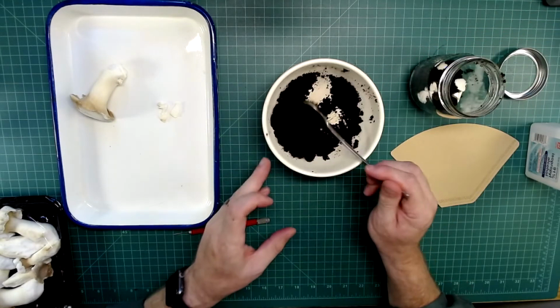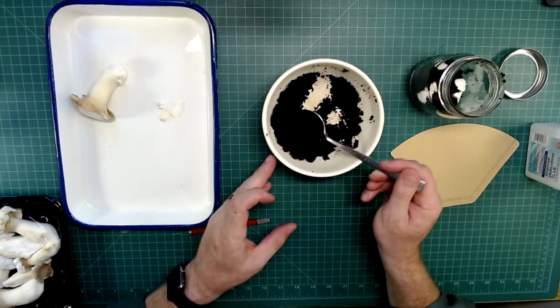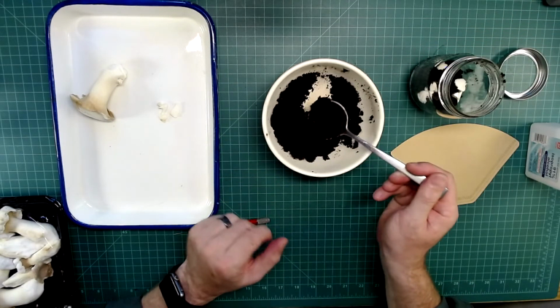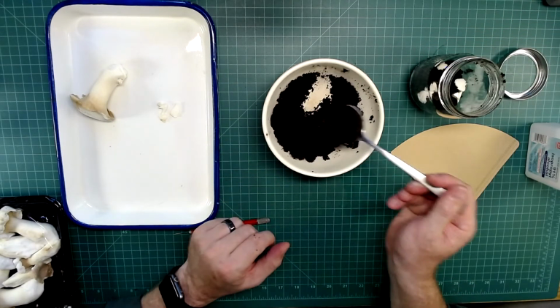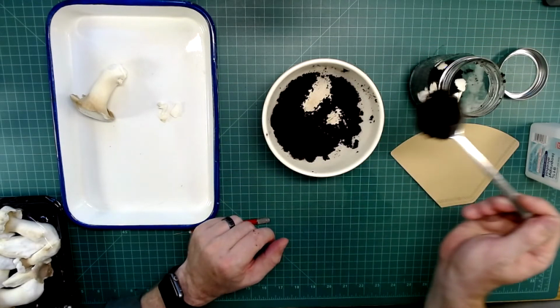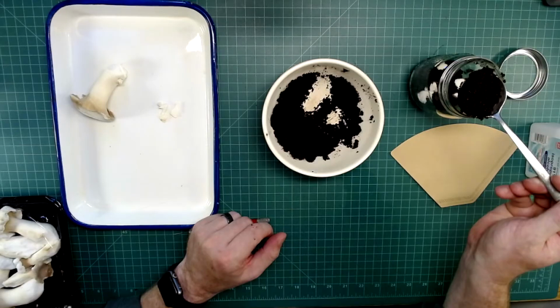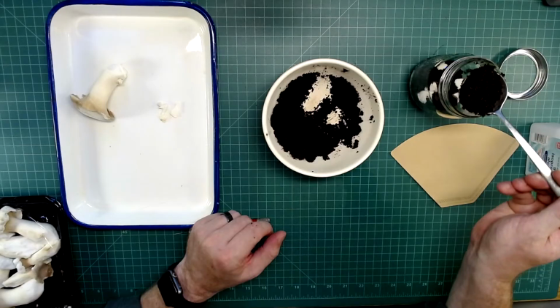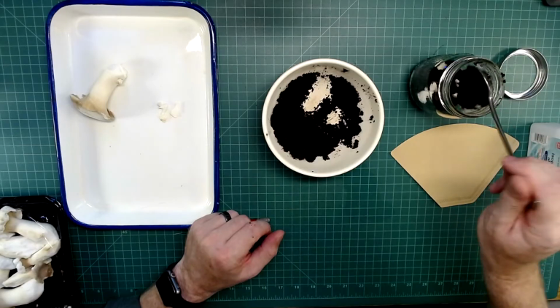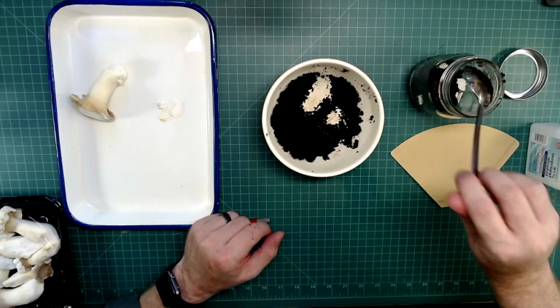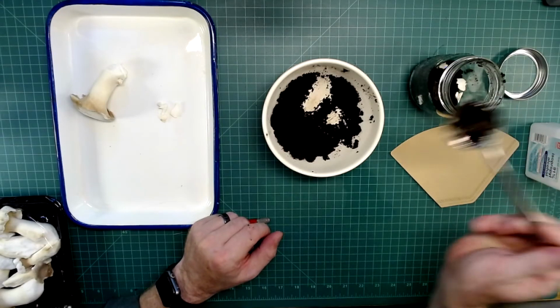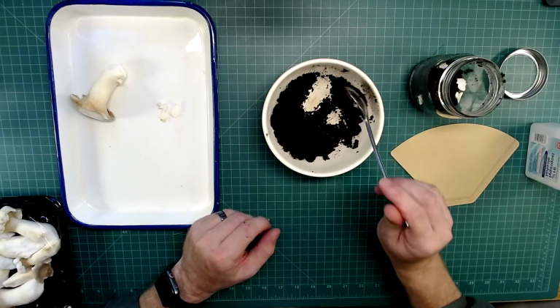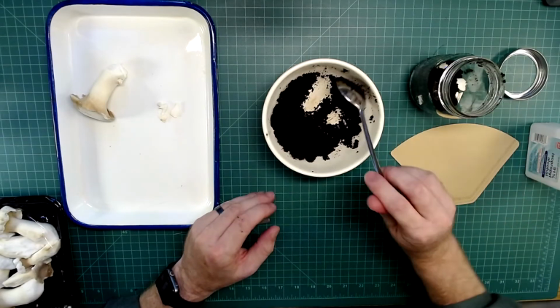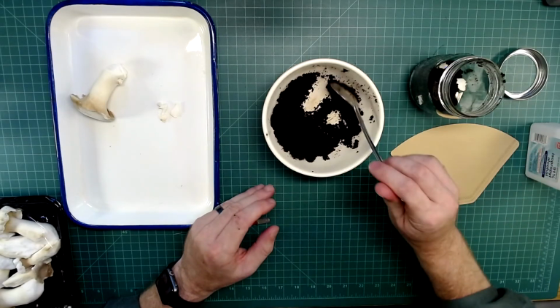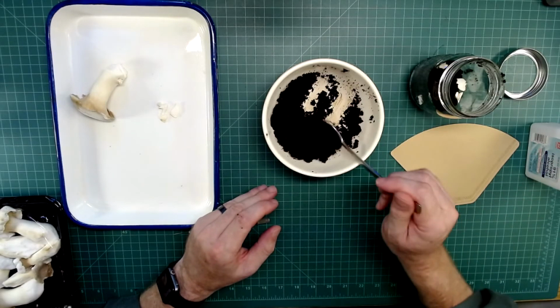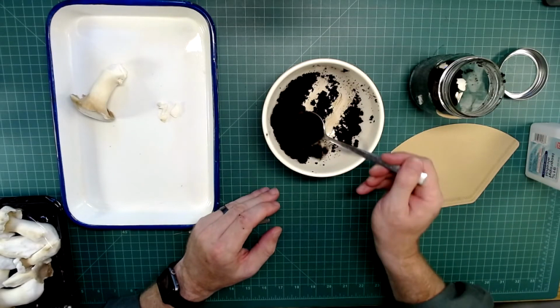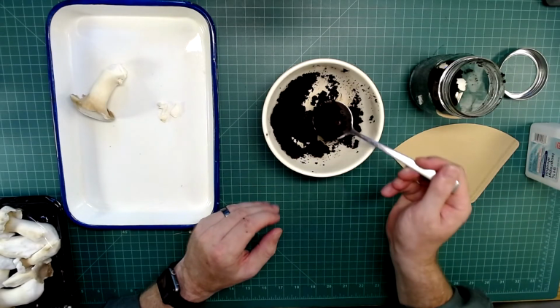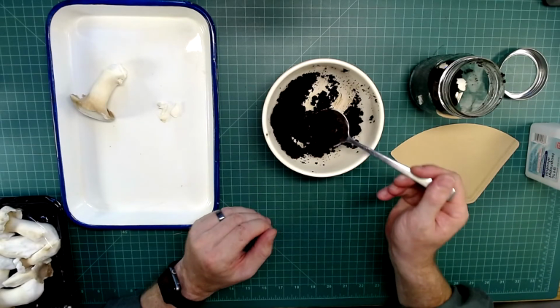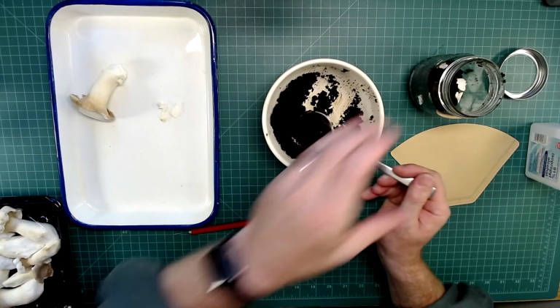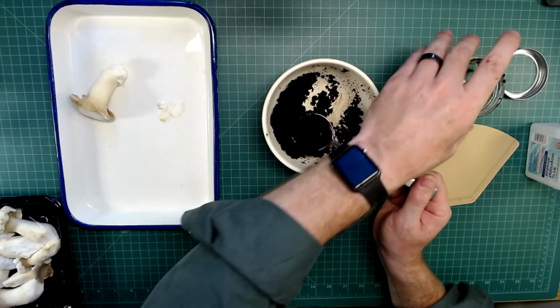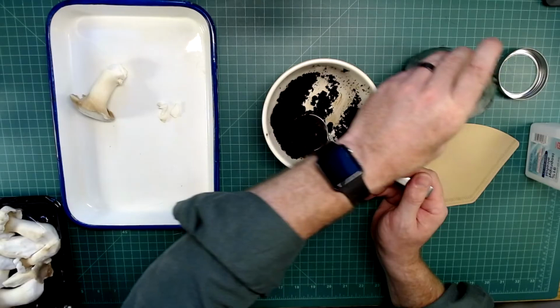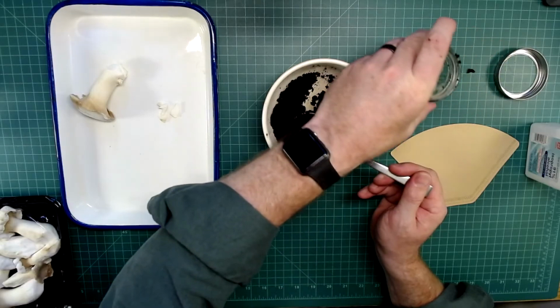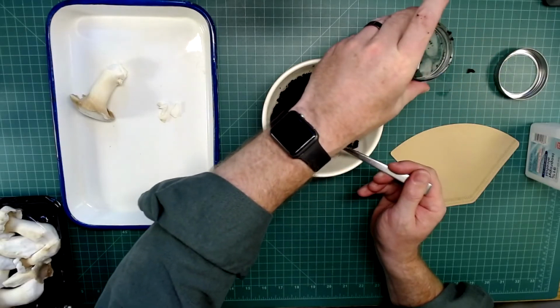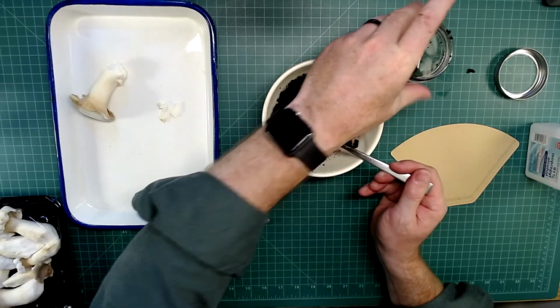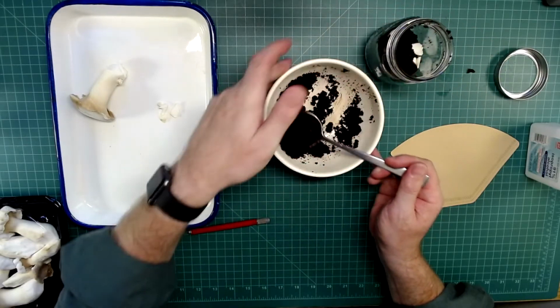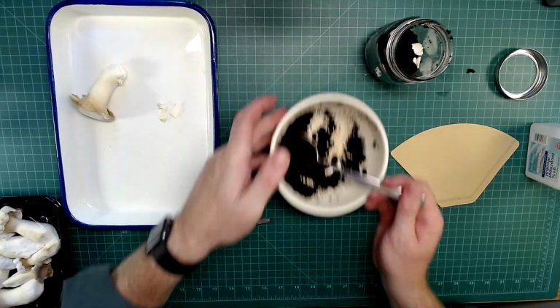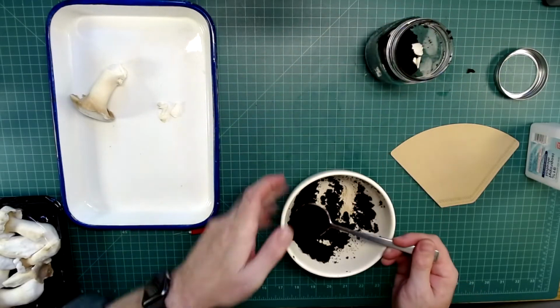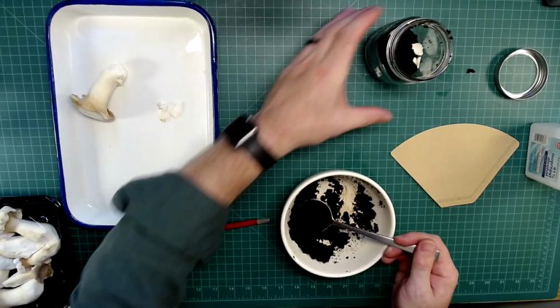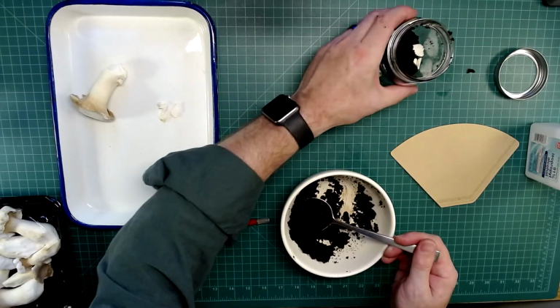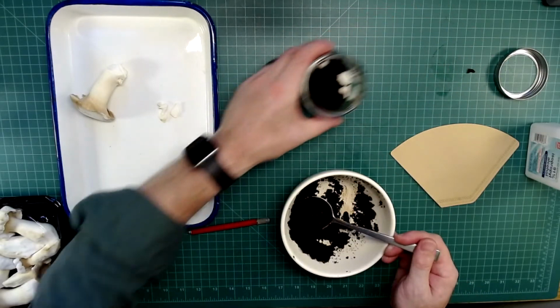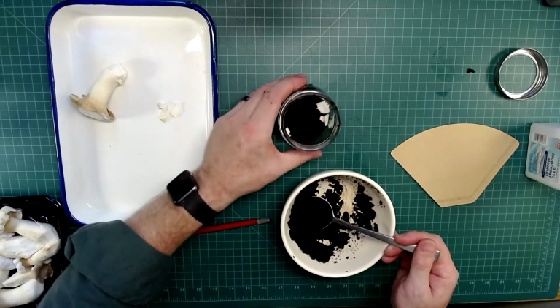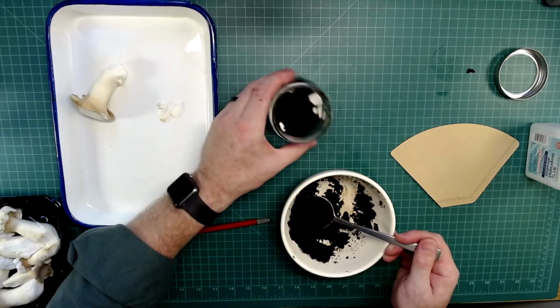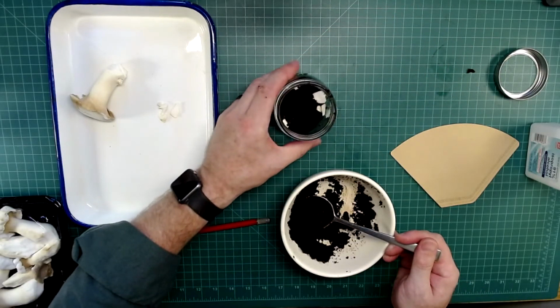Once they've cooled down sufficiently, you can go through this process. You don't want them sitting around for too long, otherwise they'll tend to collect more material, so be careful about that.